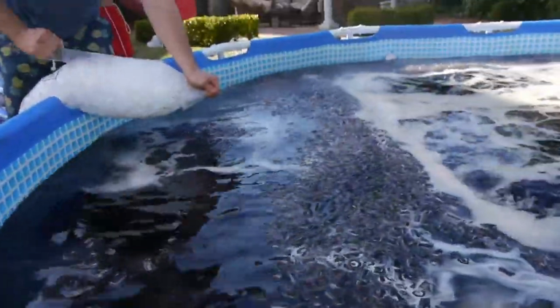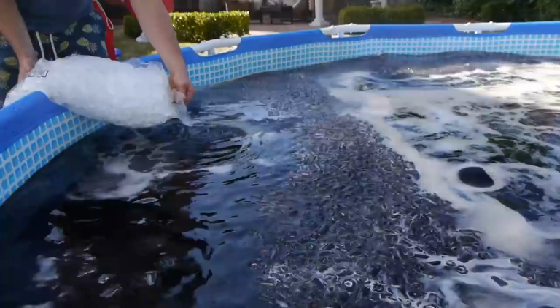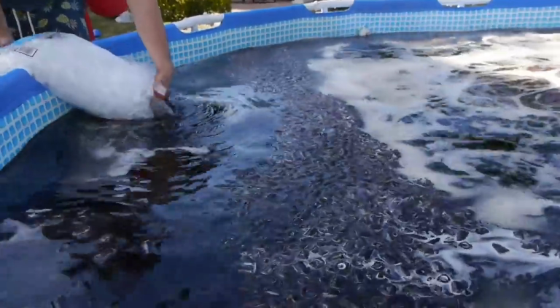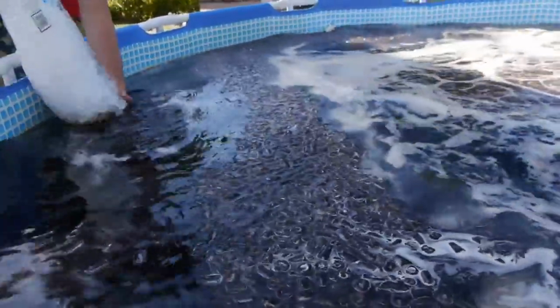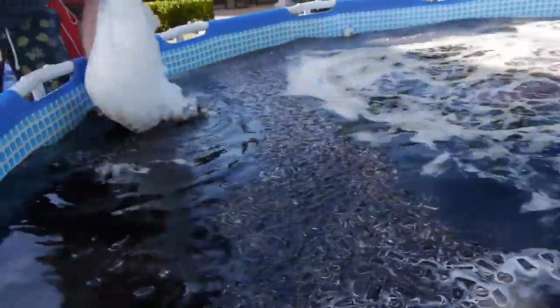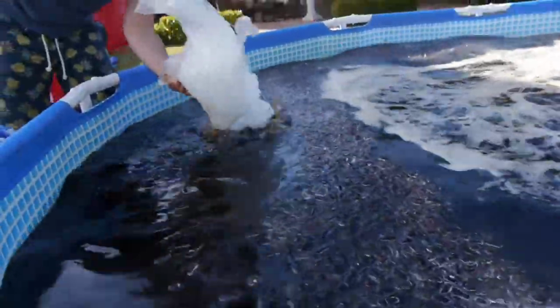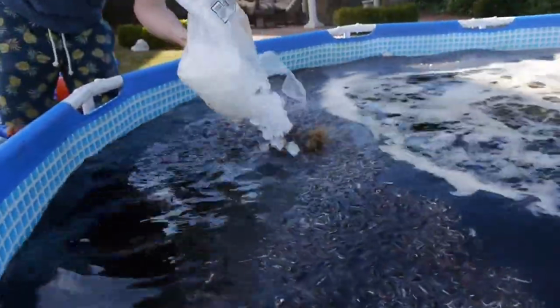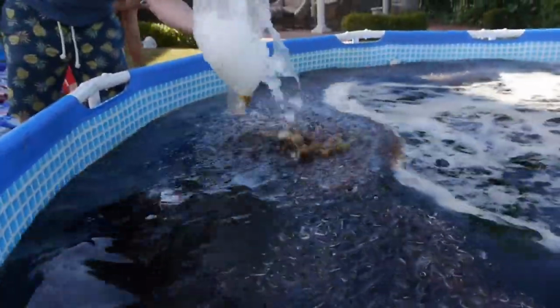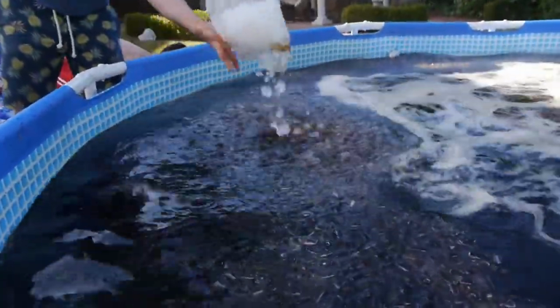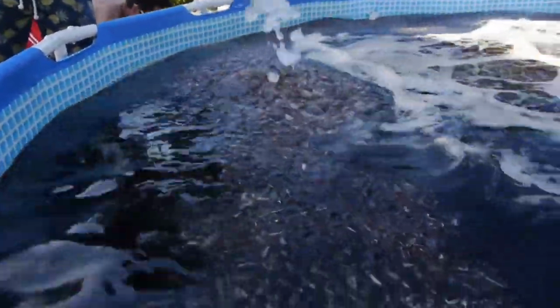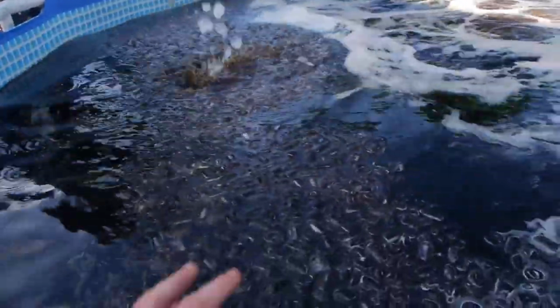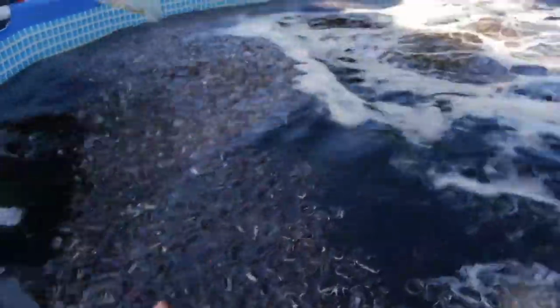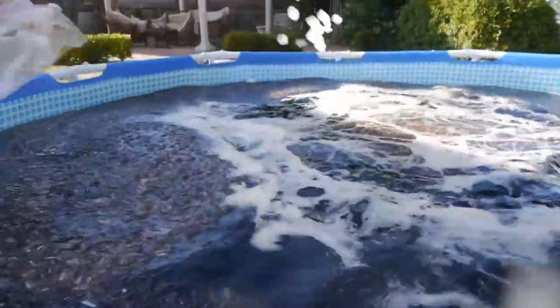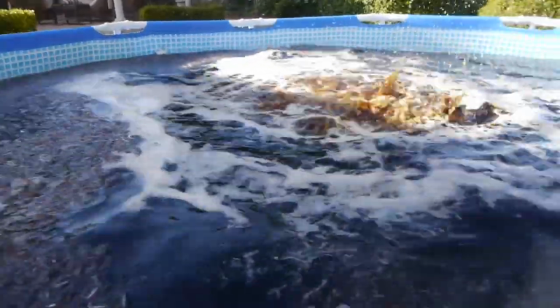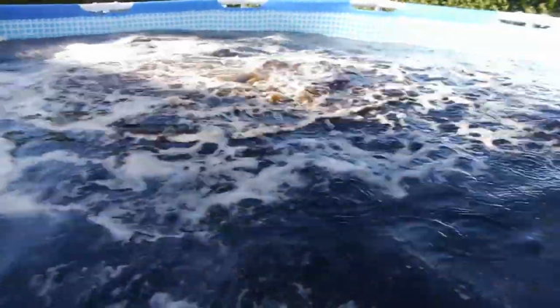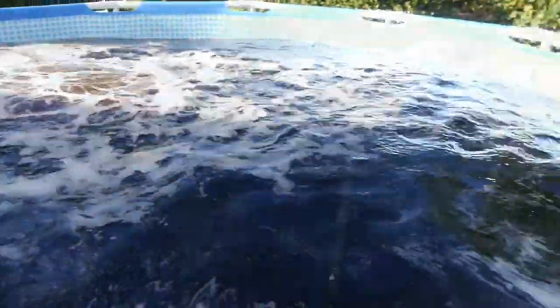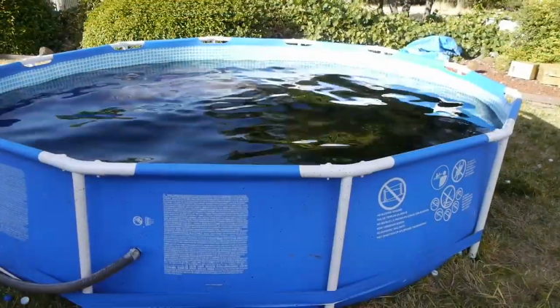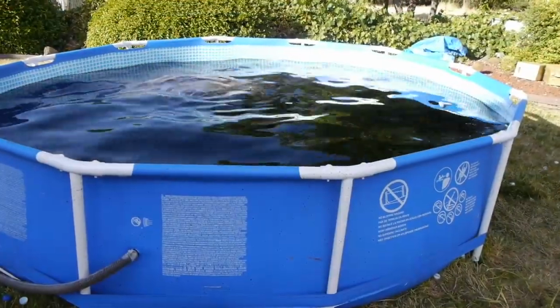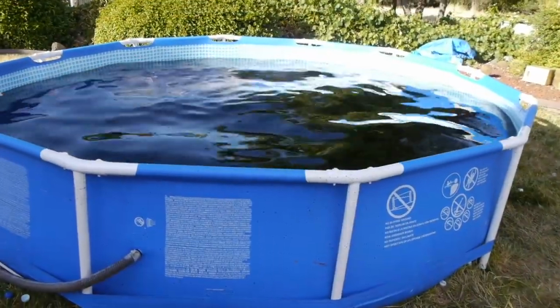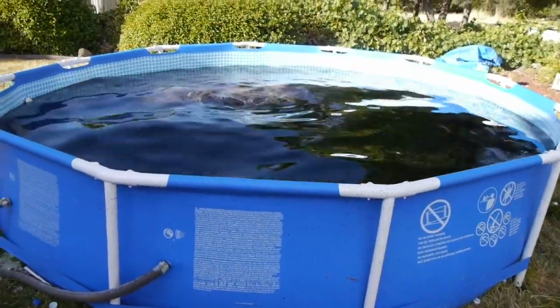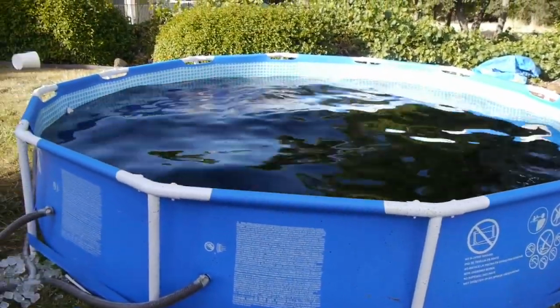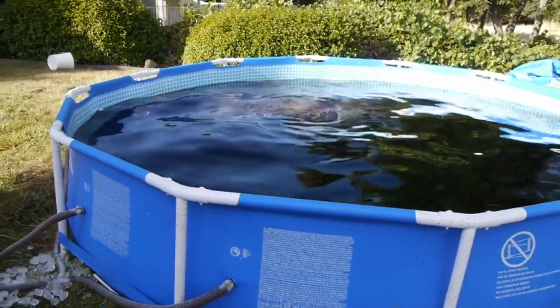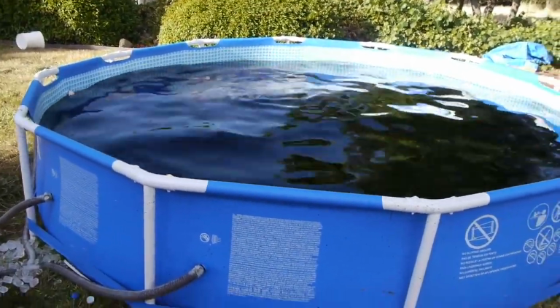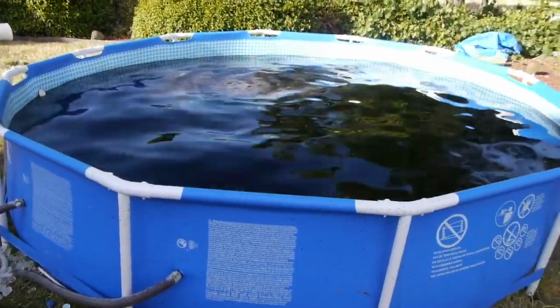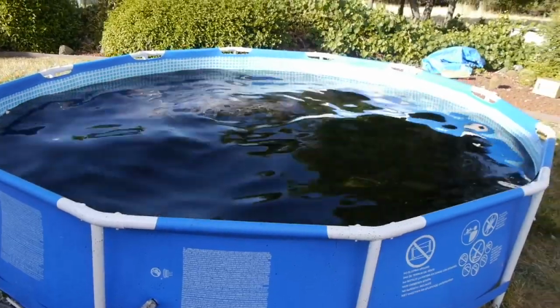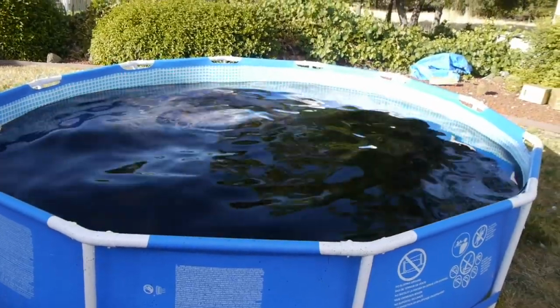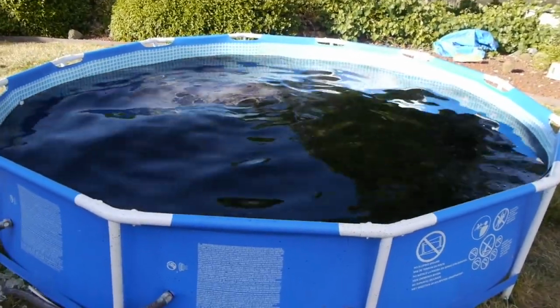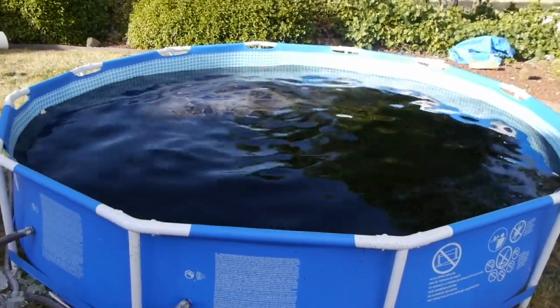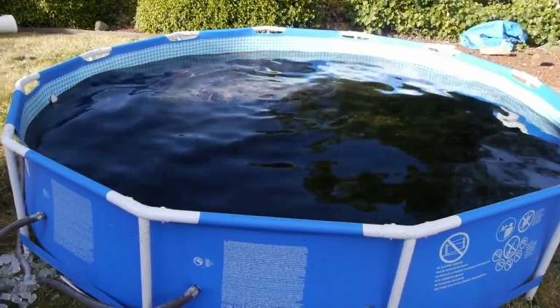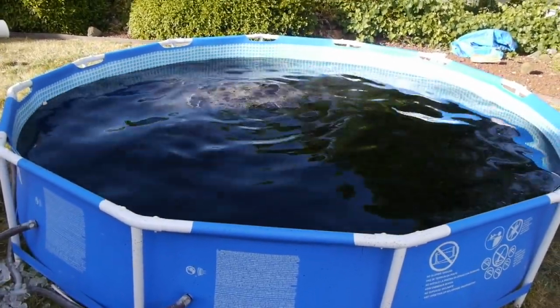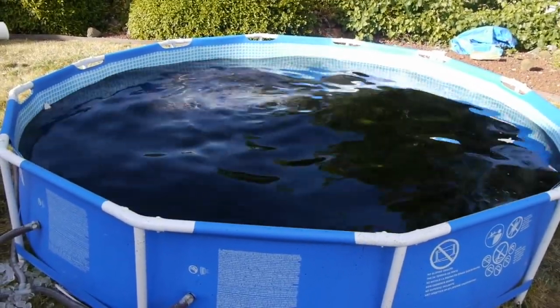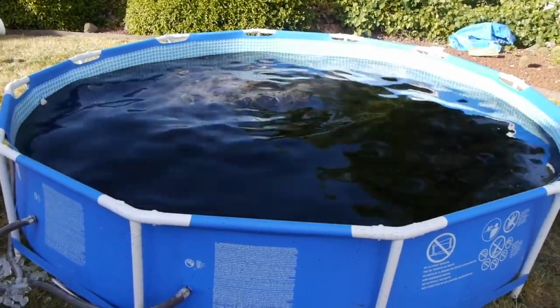Imagine just swimming in this. Wow. And it's a mixture of cold and warm inside here. Check this out guys — the pool in its full glory, filled to the brim once again. 1,500 gallons, ice cold.